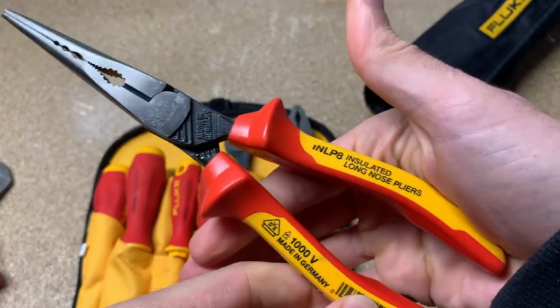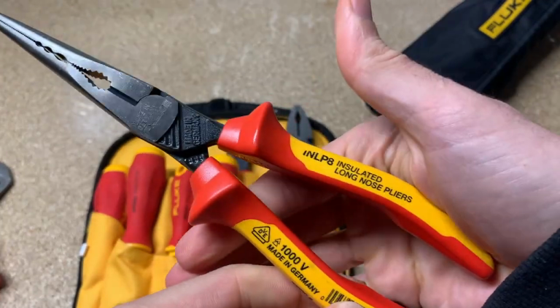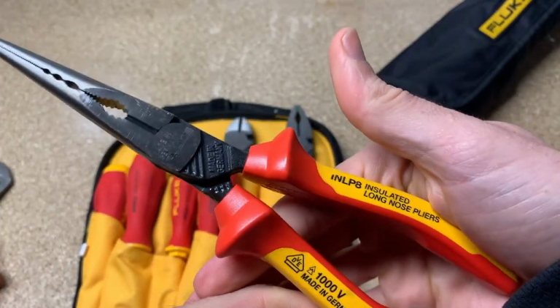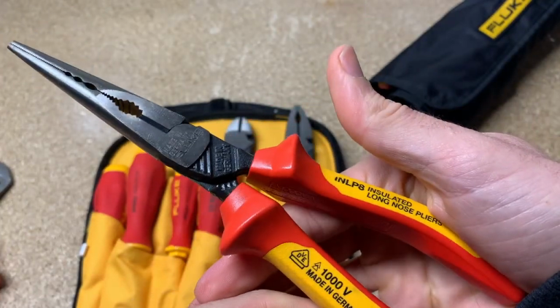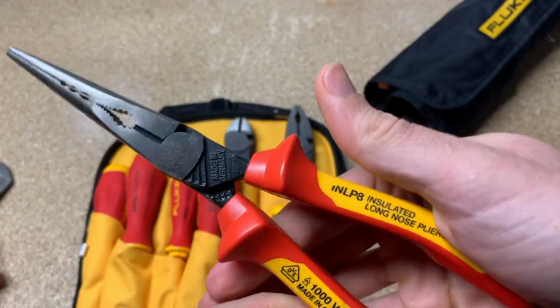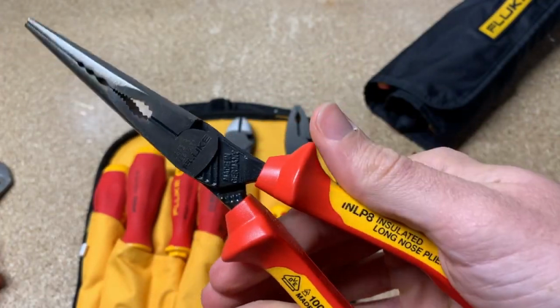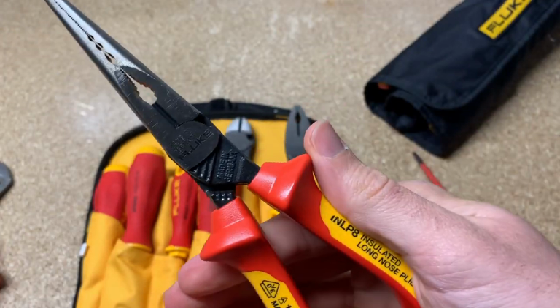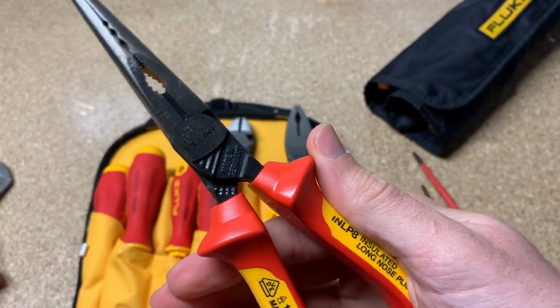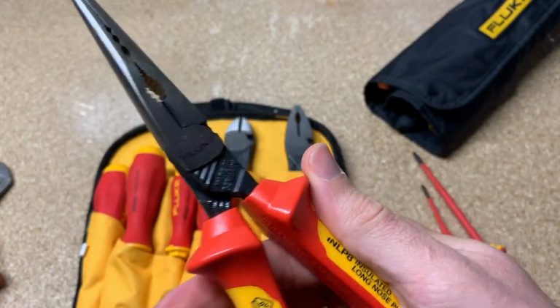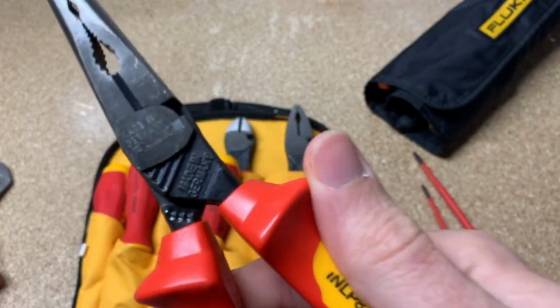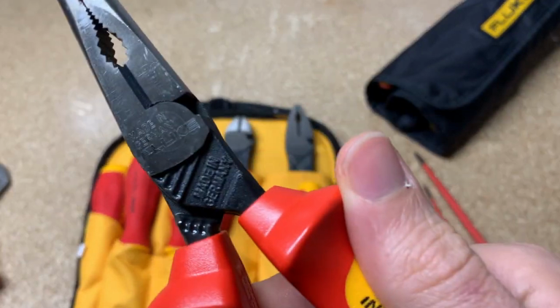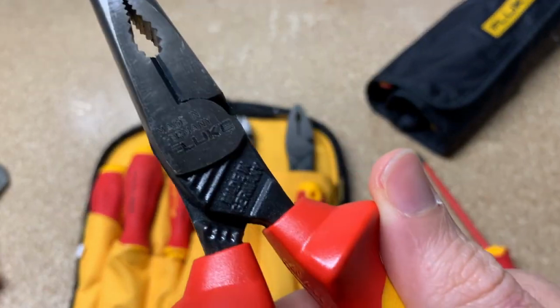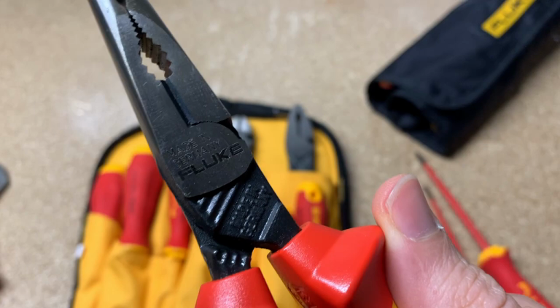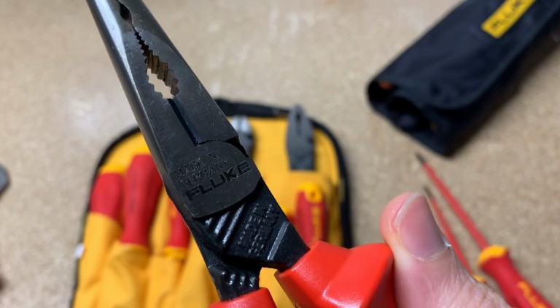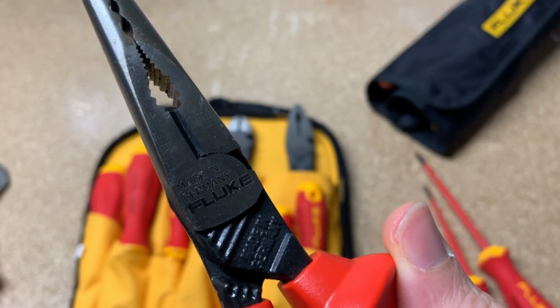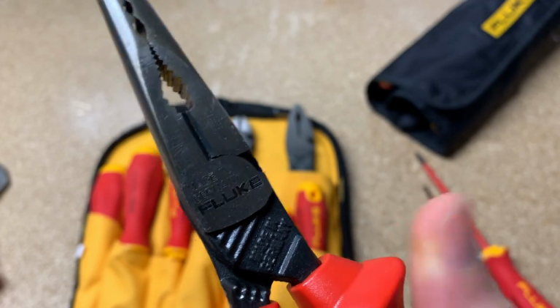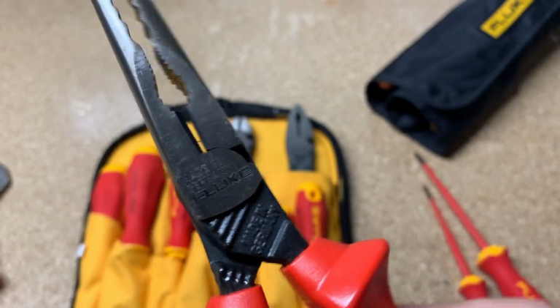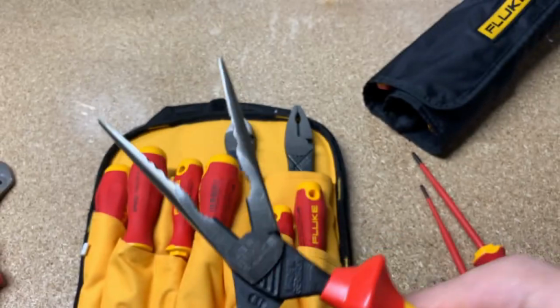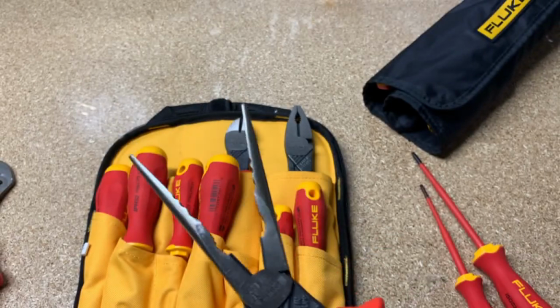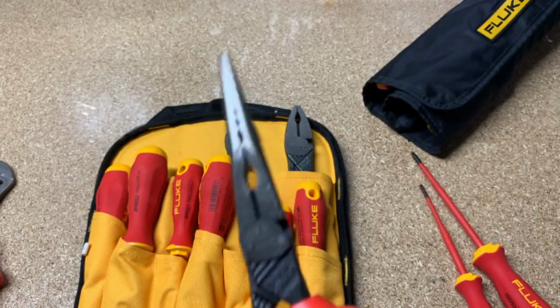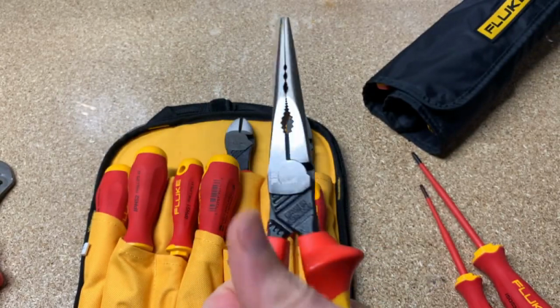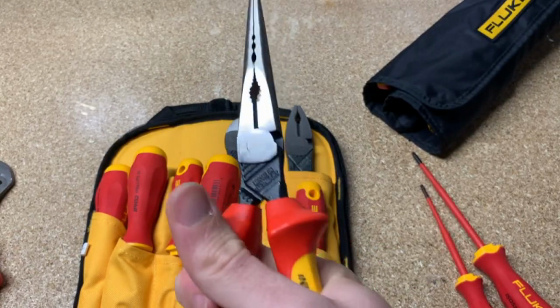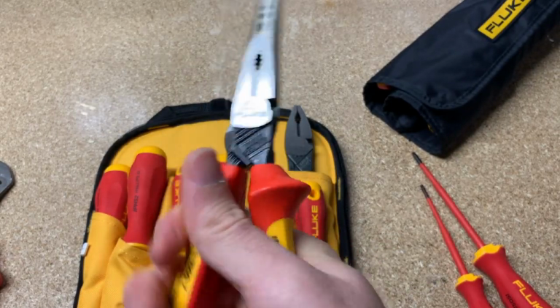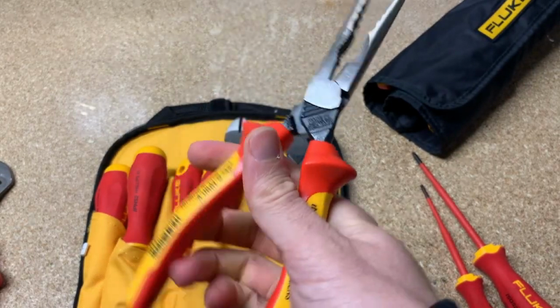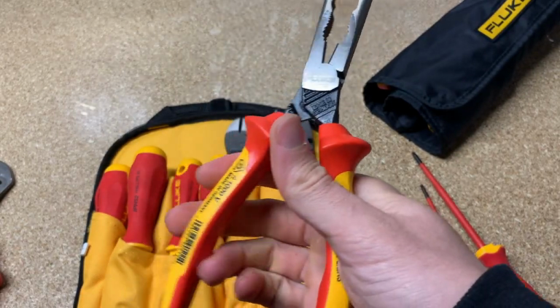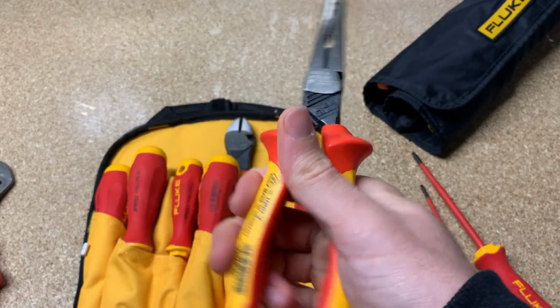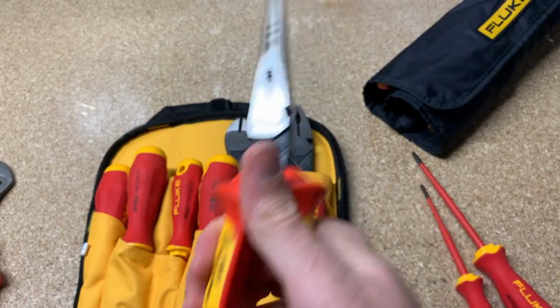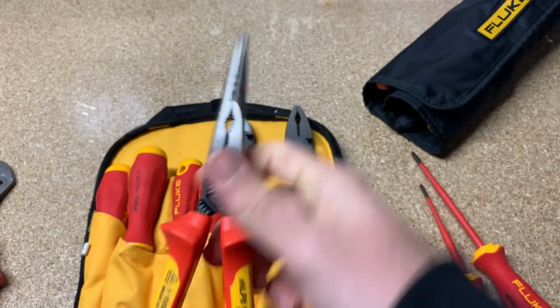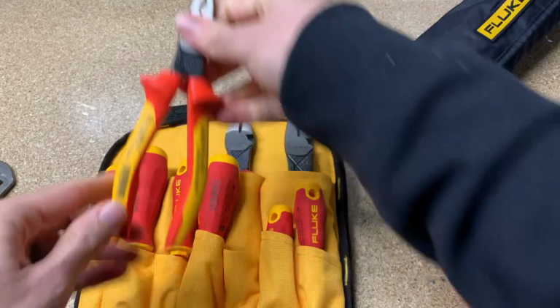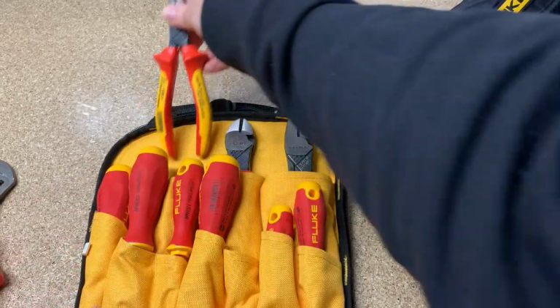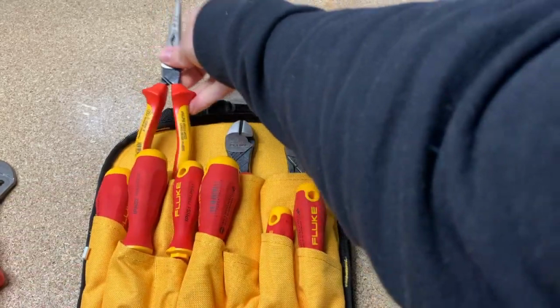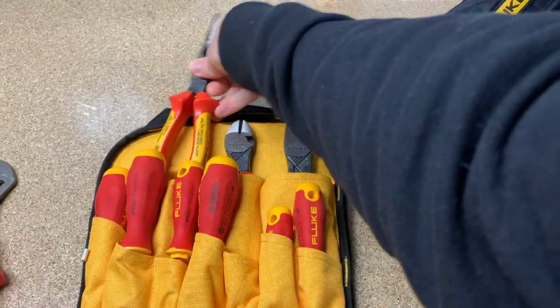One question I've had myself and others have asked is: what about wire strippers? As of right now, Fluke does not have any wire strippers in their lineup, but I would imagine that's something they might add in the future.